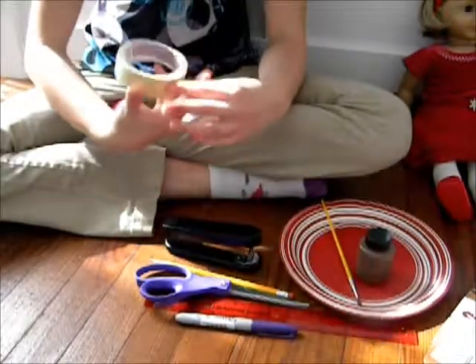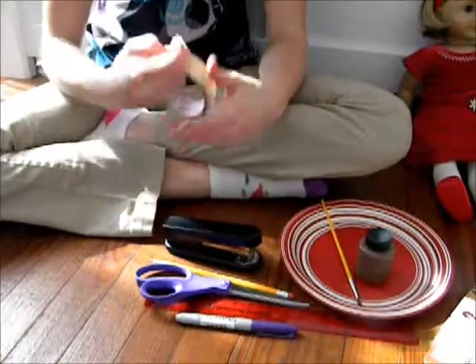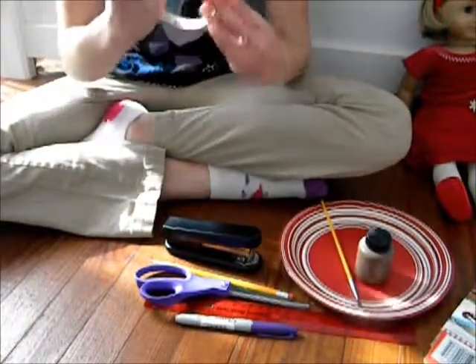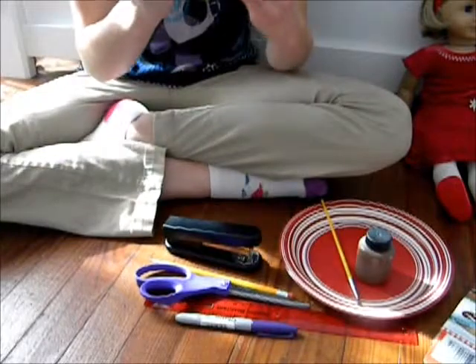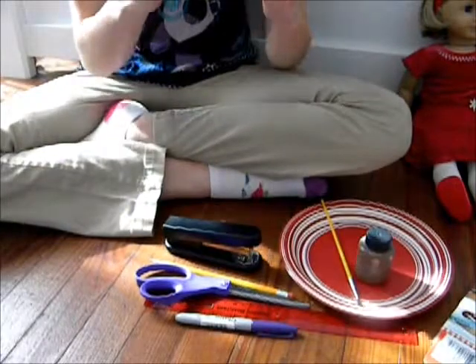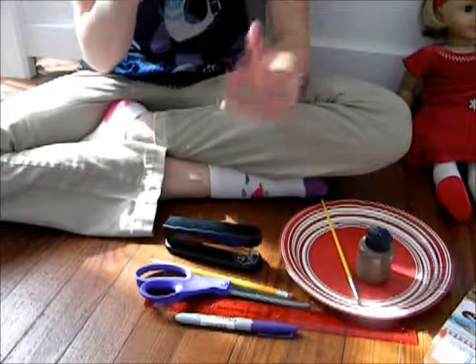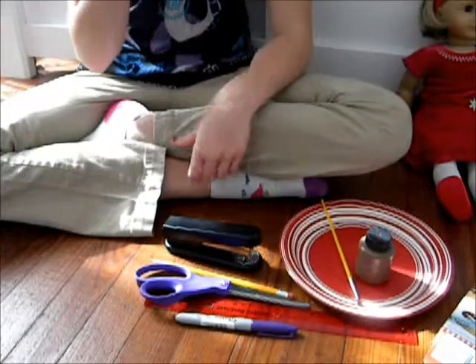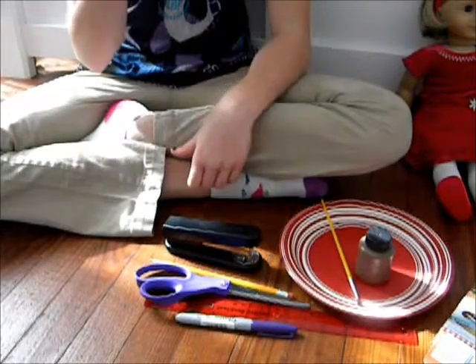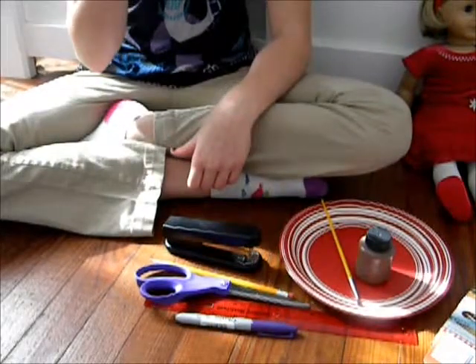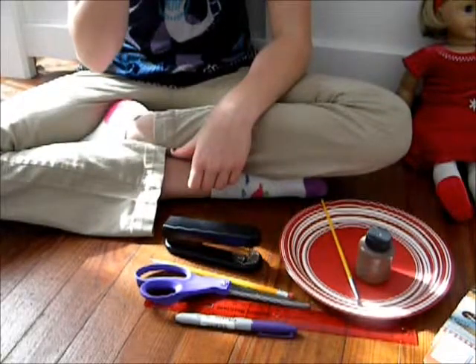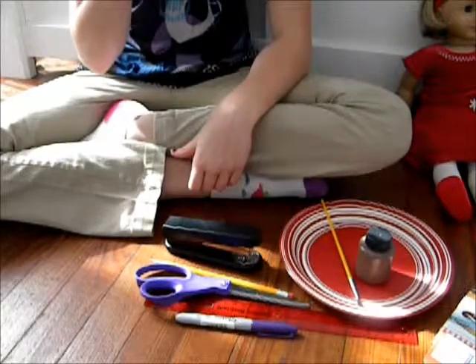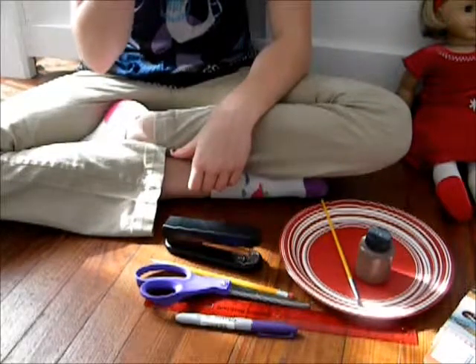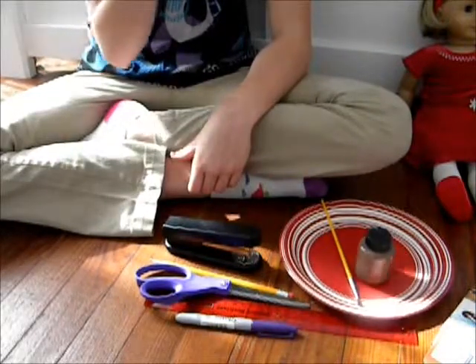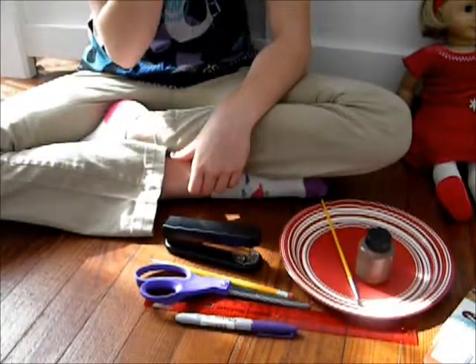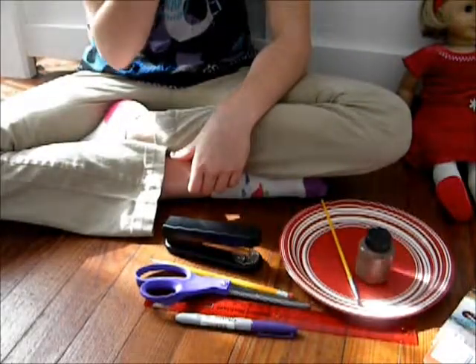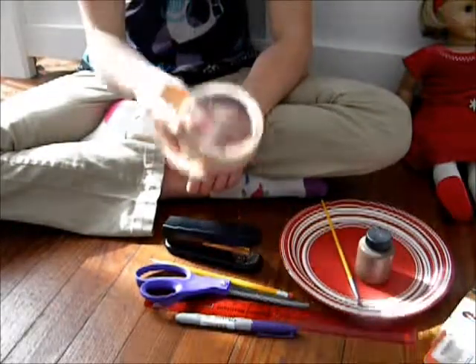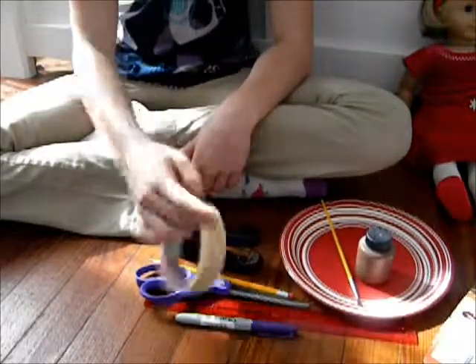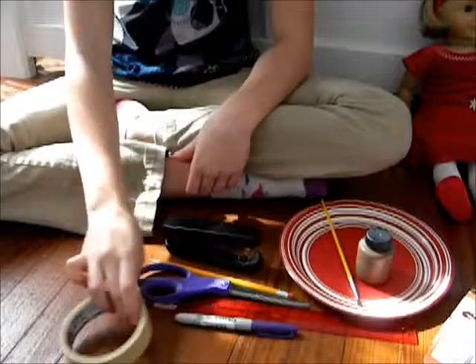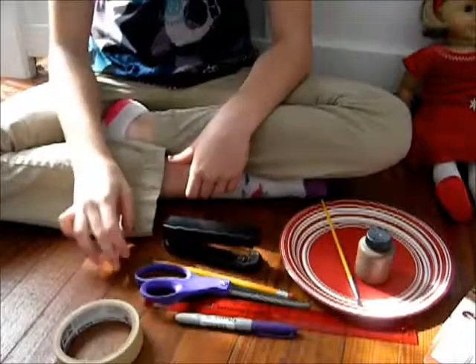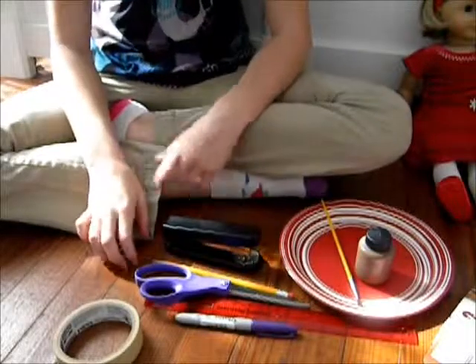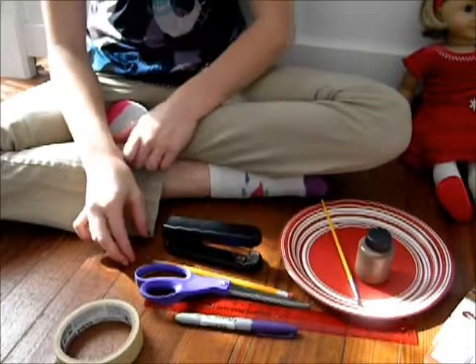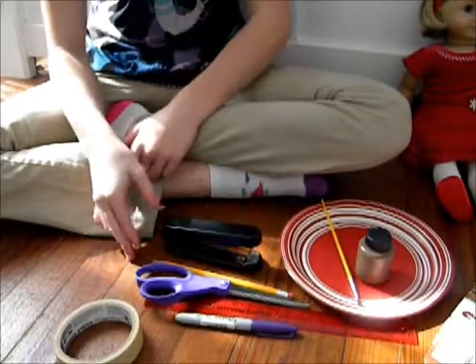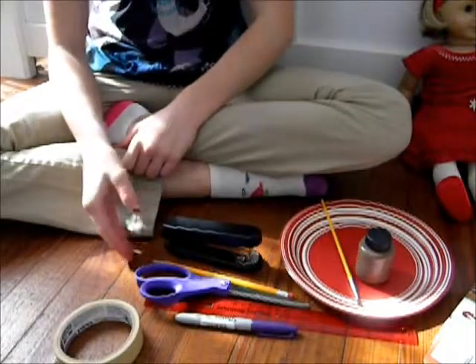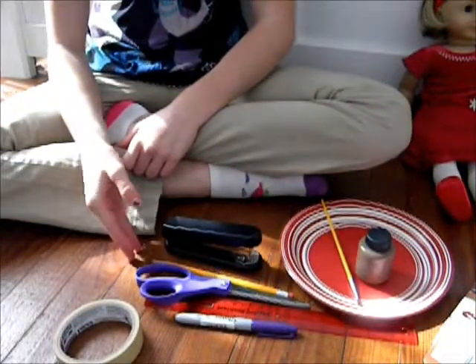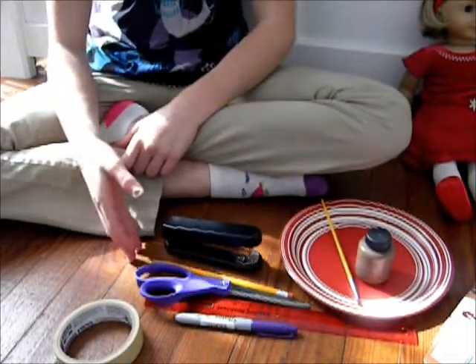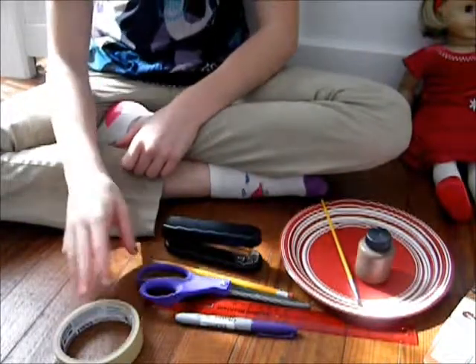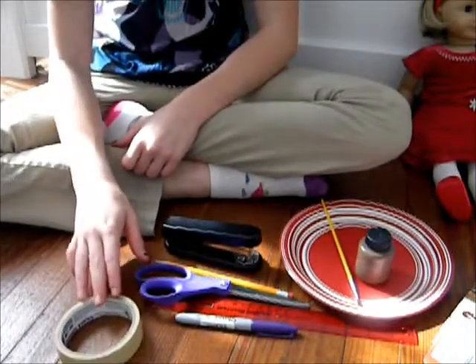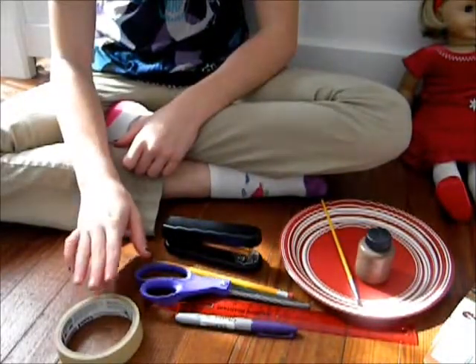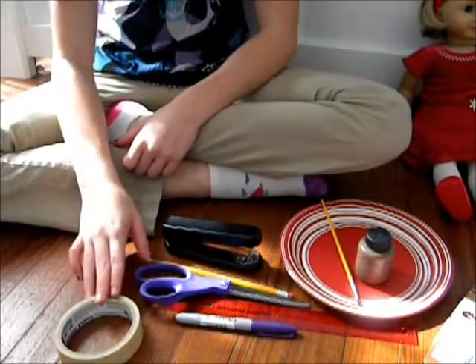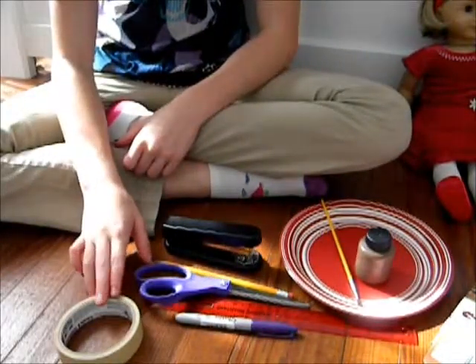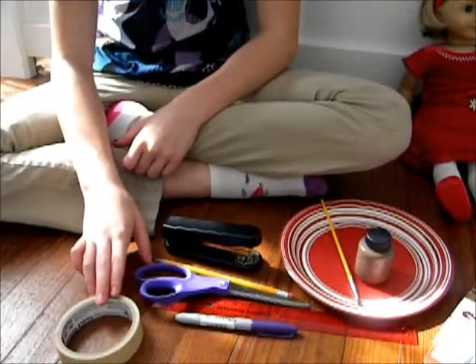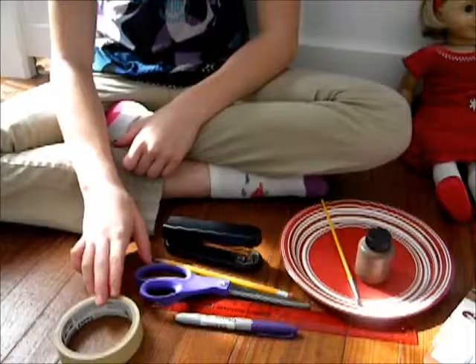The tape that I am using is some Scotch tape. You can use any kind of tape you want — this is just the tape that I have.